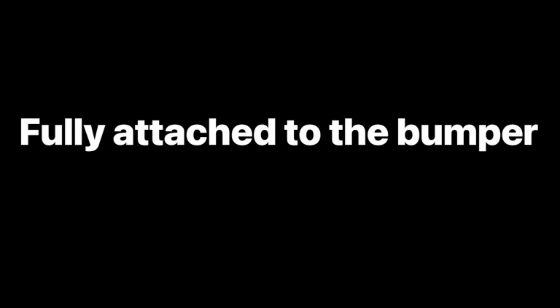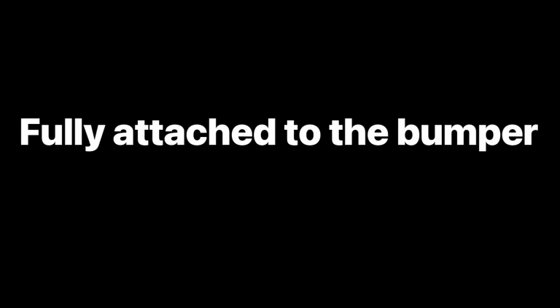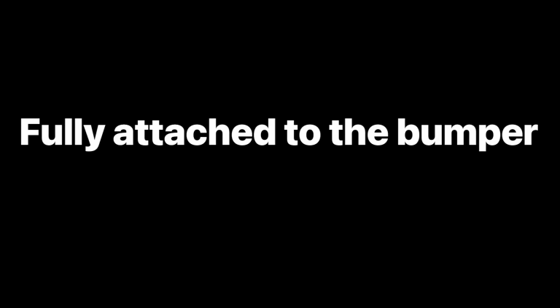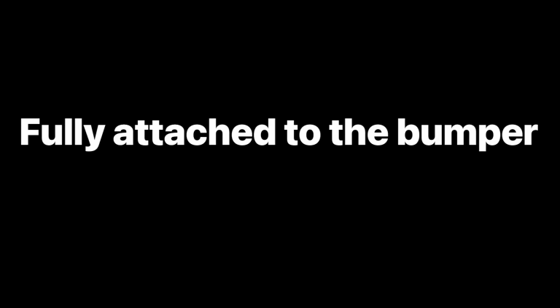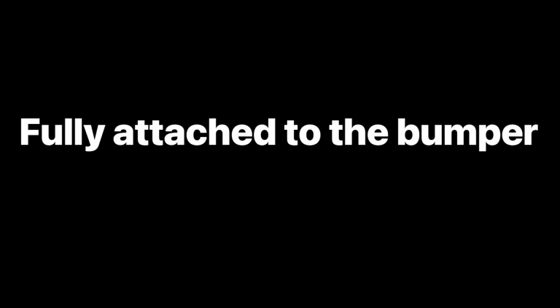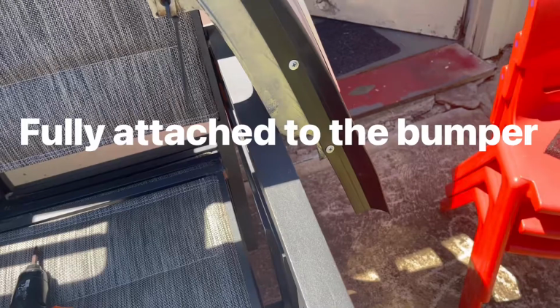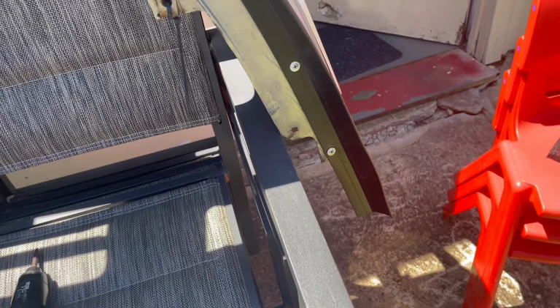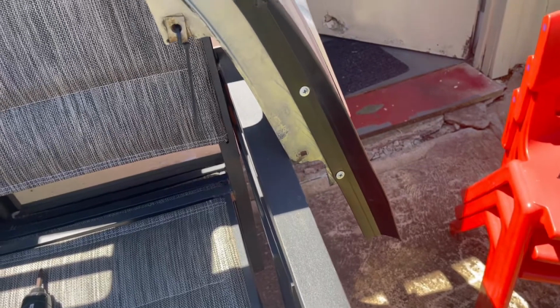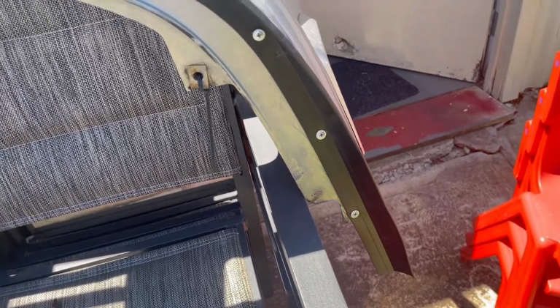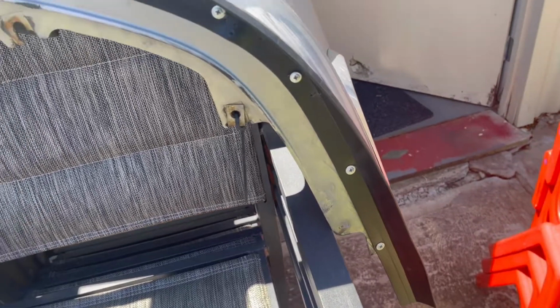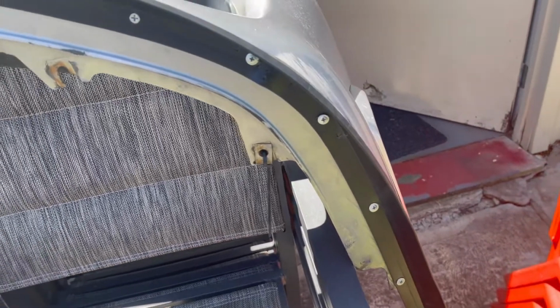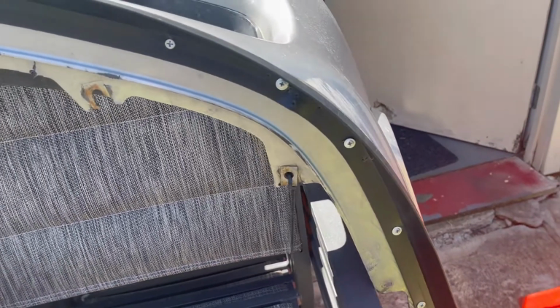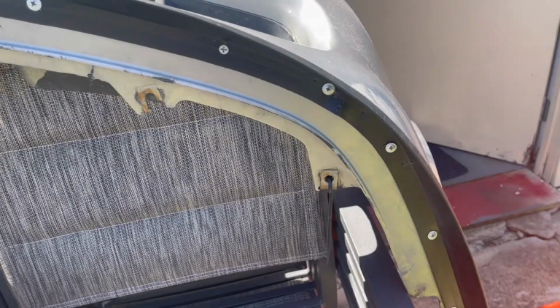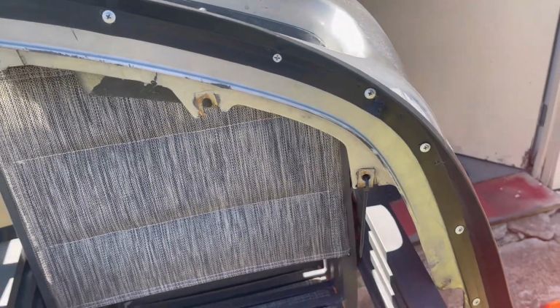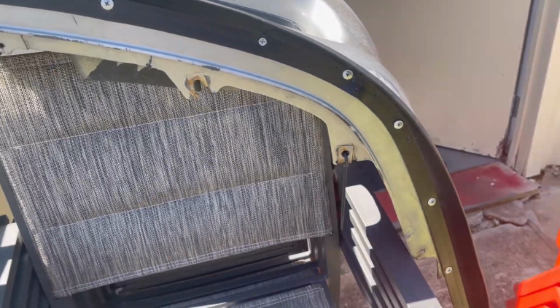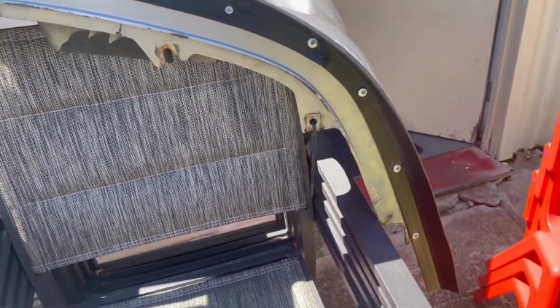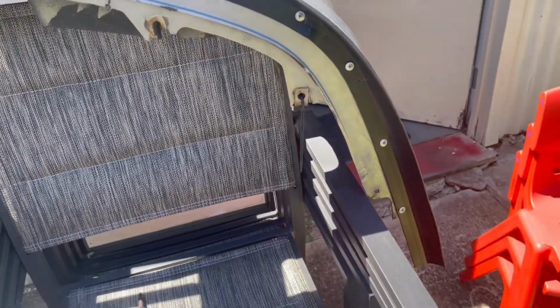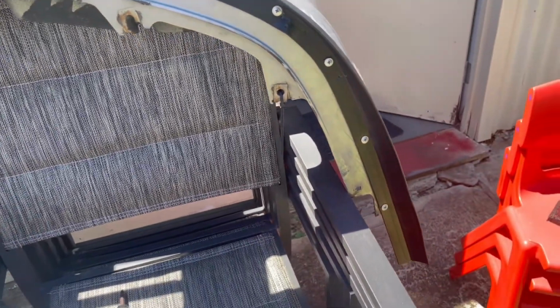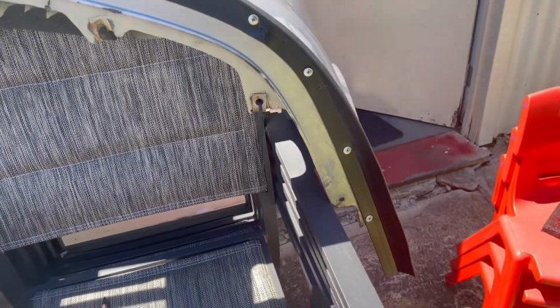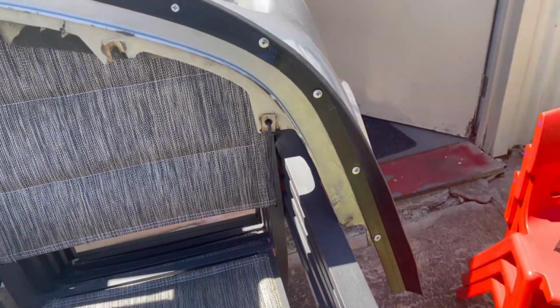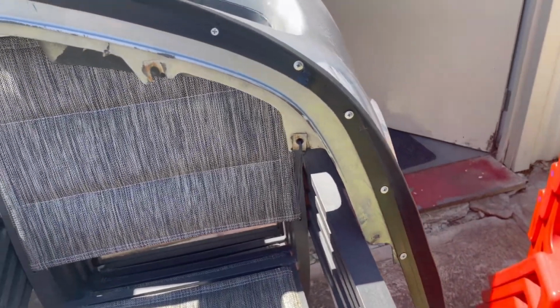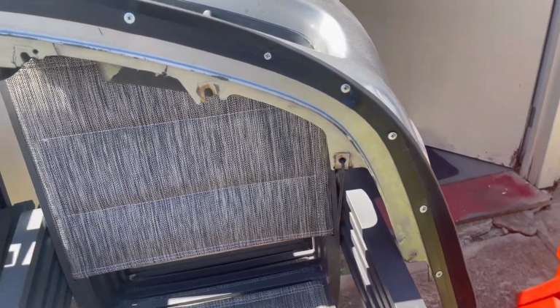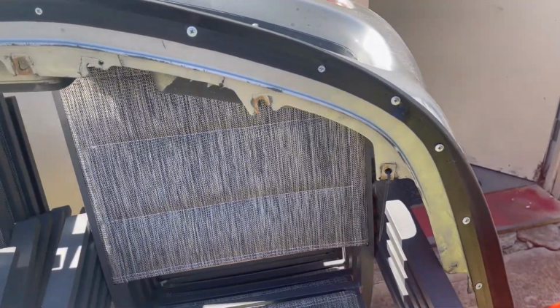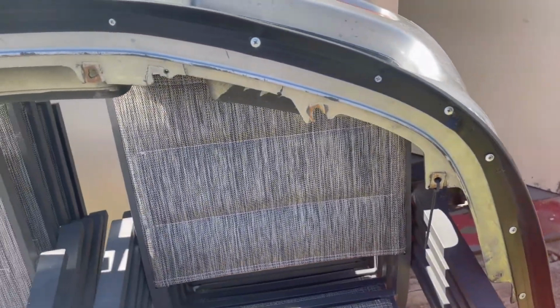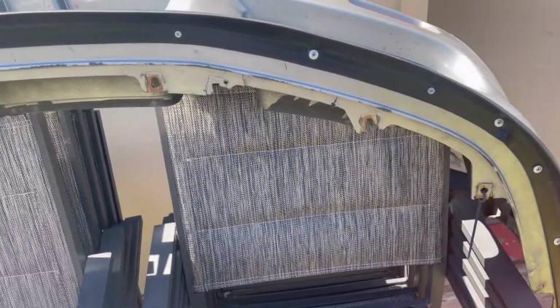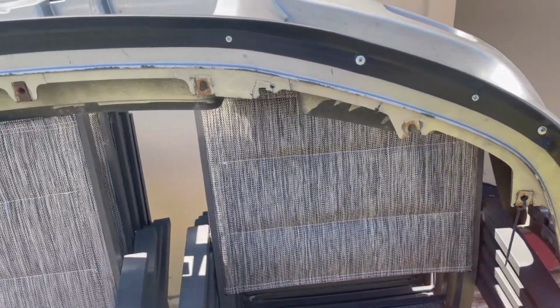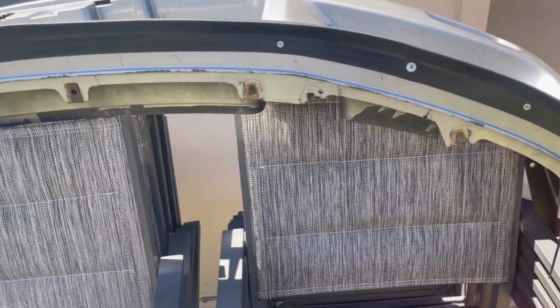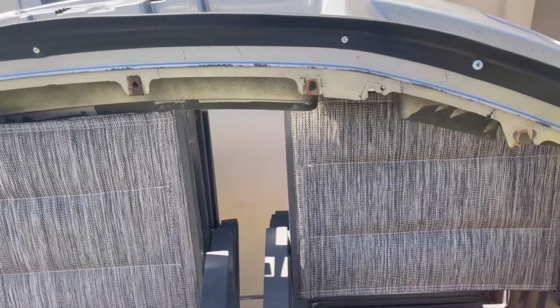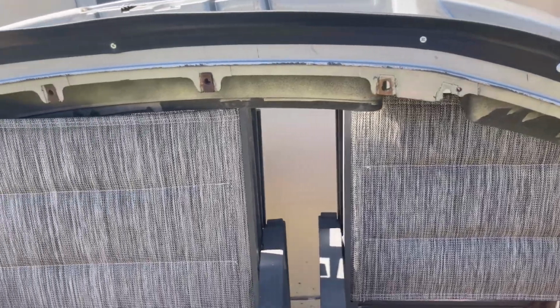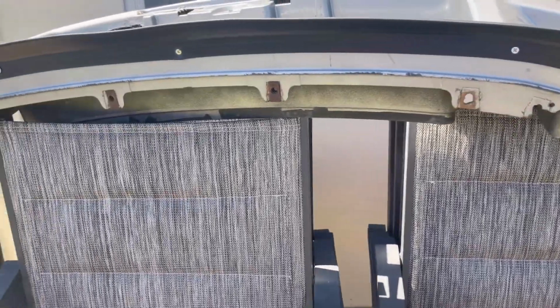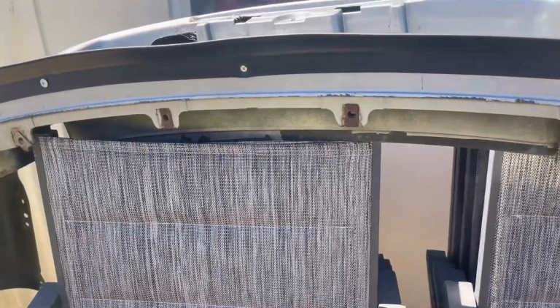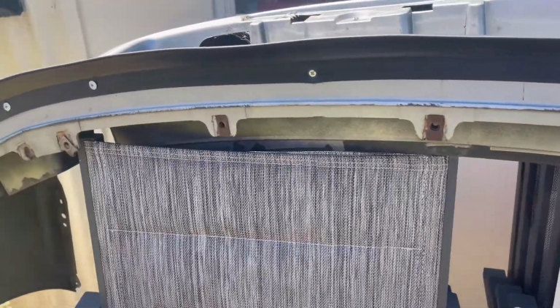You're definitely going to need more screws than what they give you — they only give you five. I ended up using around 15. Make sure you measure correctly and don't put too many holes in the rubber like I did. We've fully attached it now. Just work your way from the center out to the right, or center out to the left, and do your screws from there. I used quite a substantial number of spare screws from home to make sure it was on there firmly.